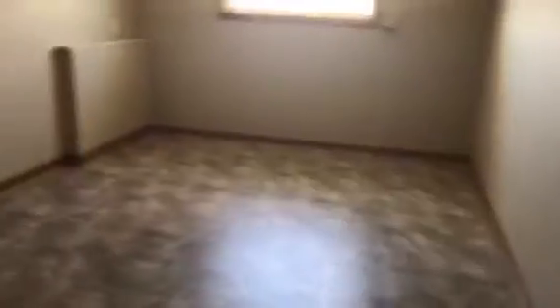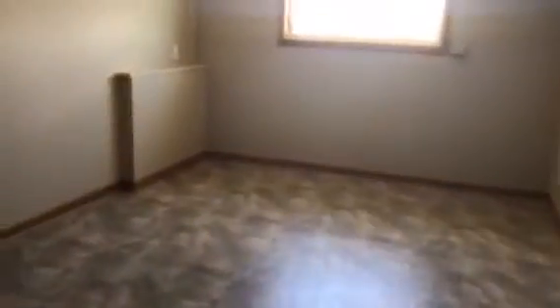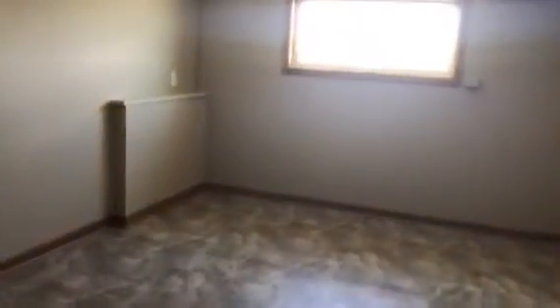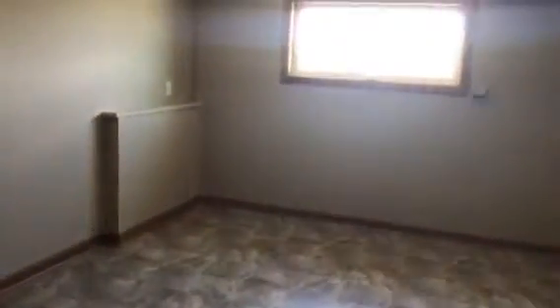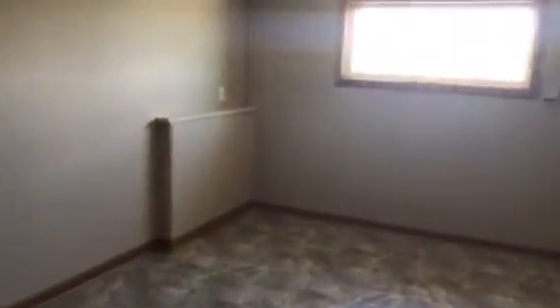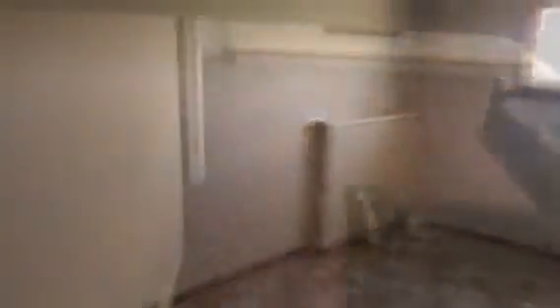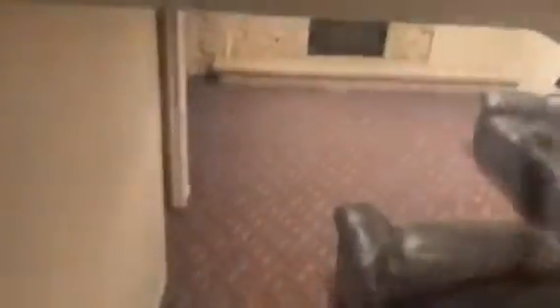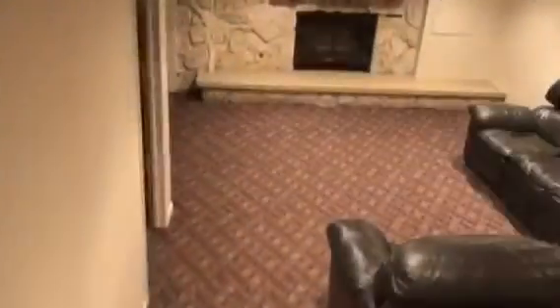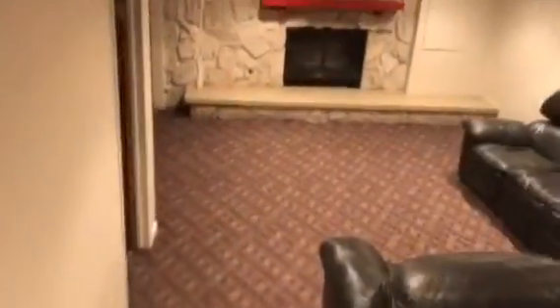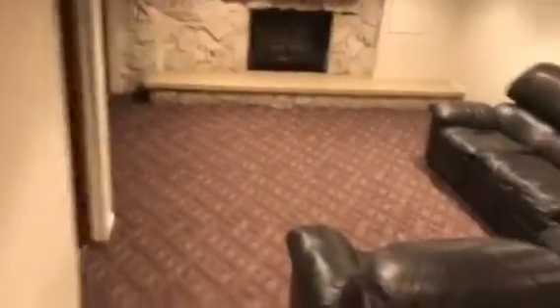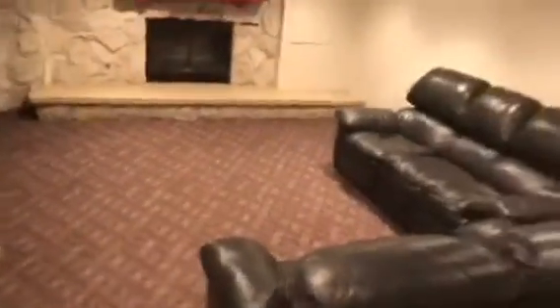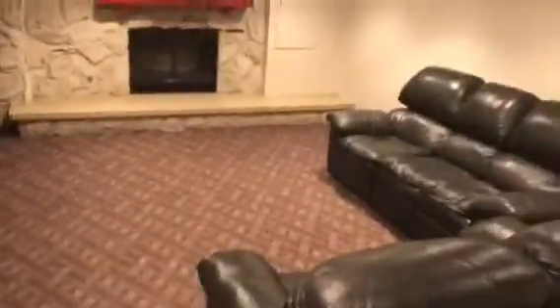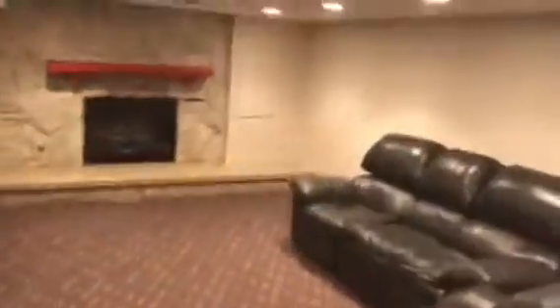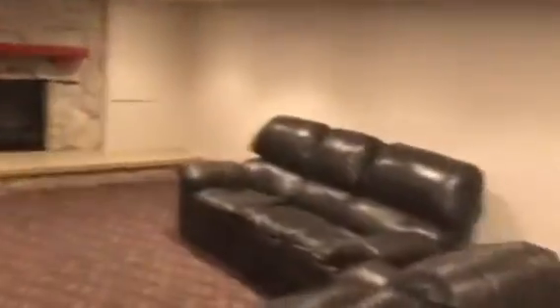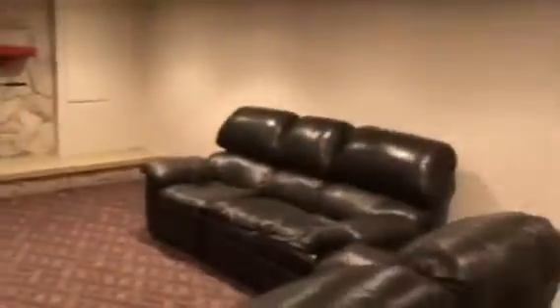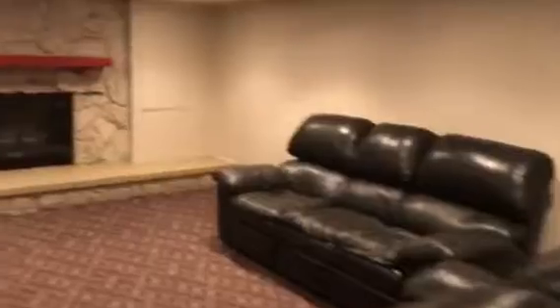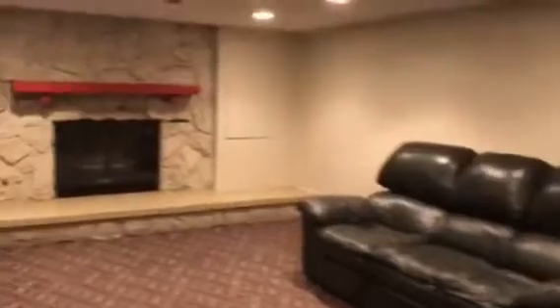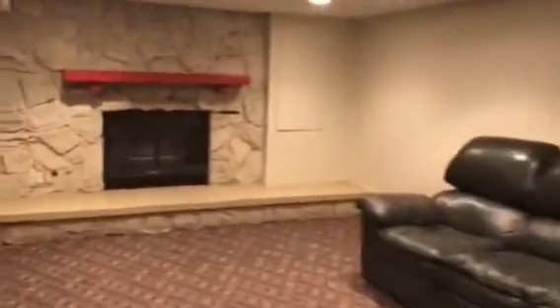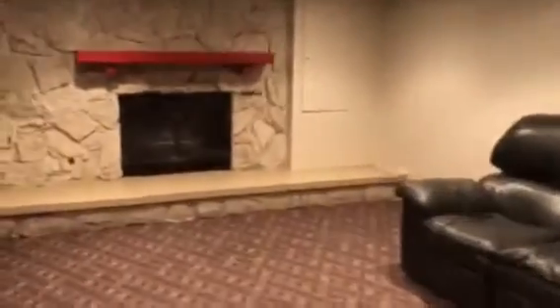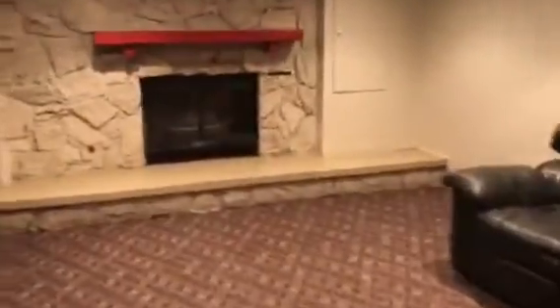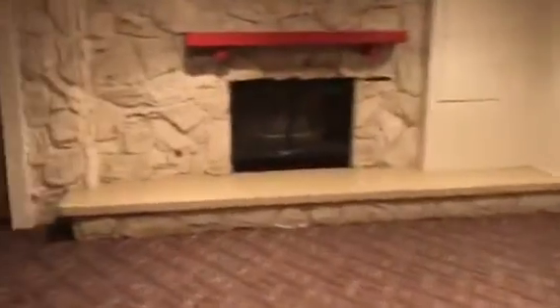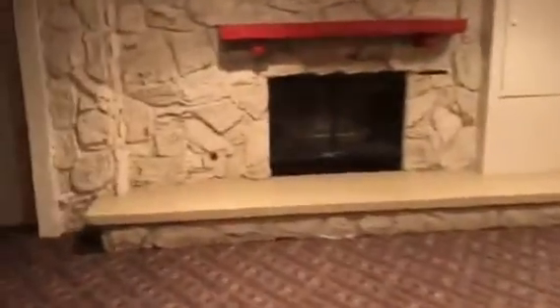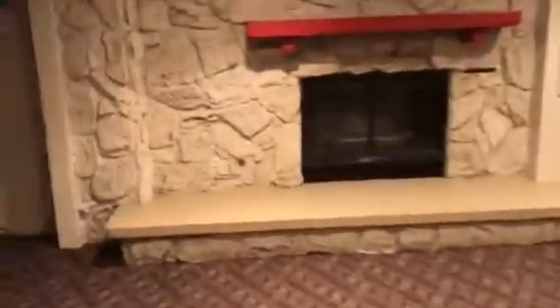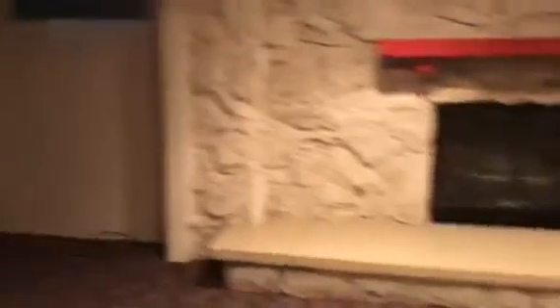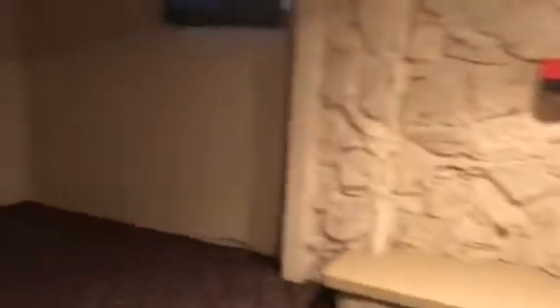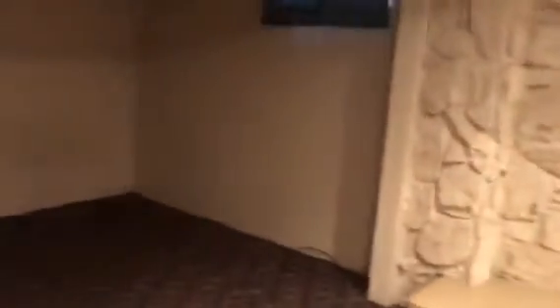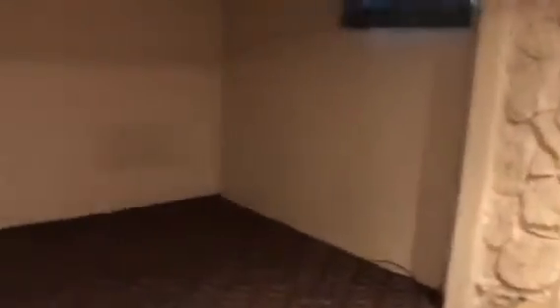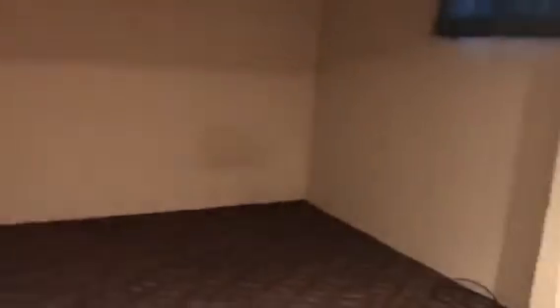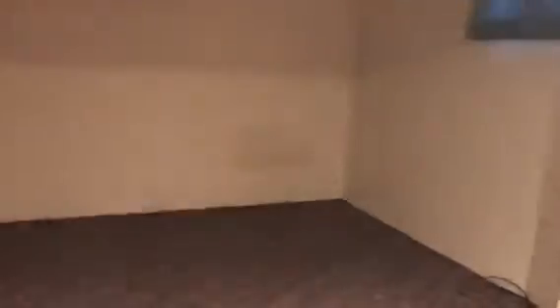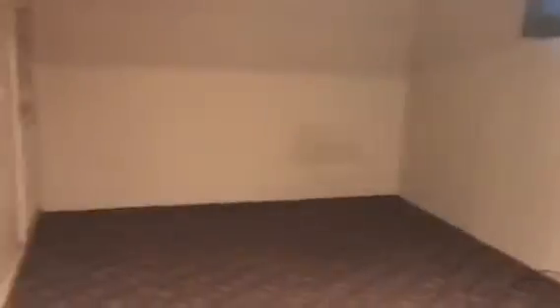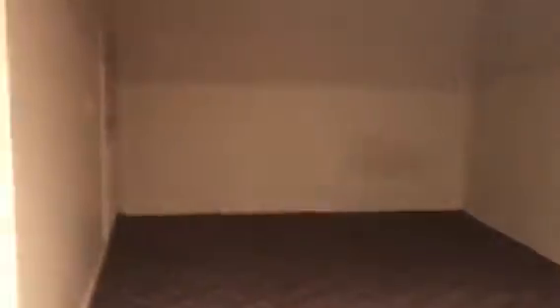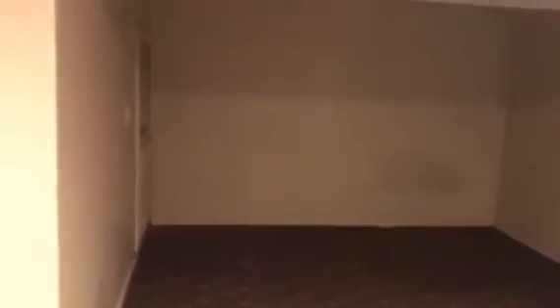This would be Slade and Tanner's room. Here's our basement. We're going to turn this into a room for Hunter.